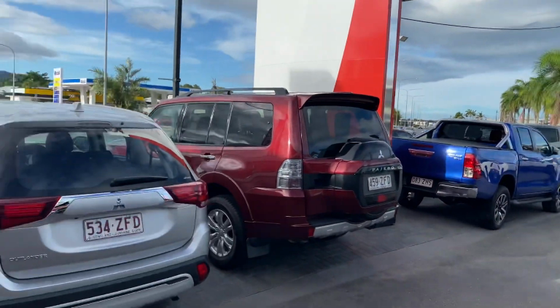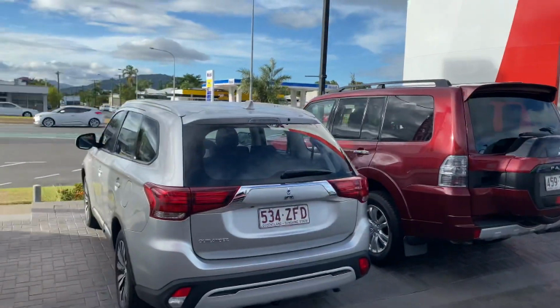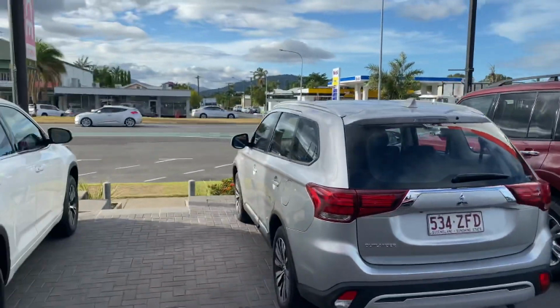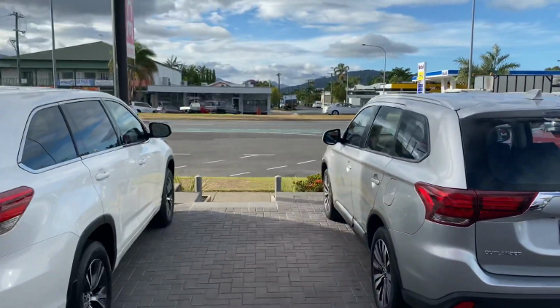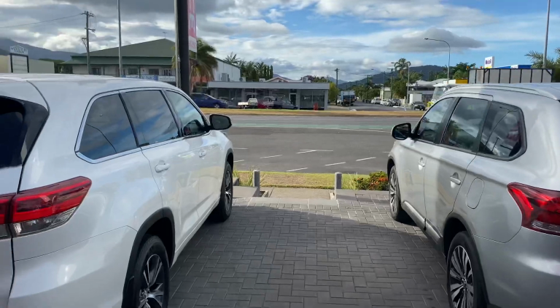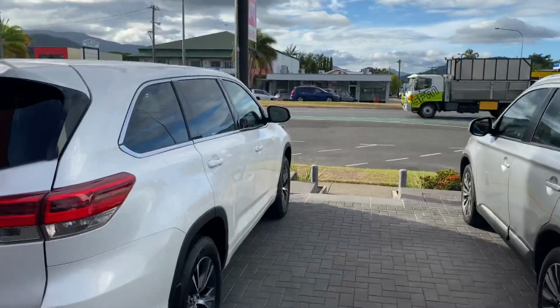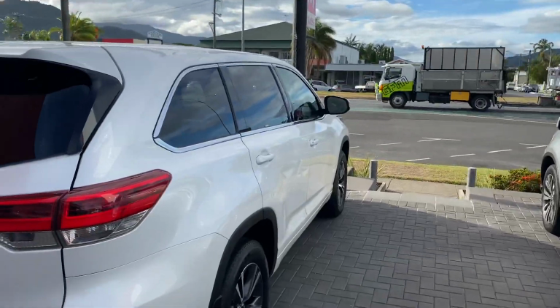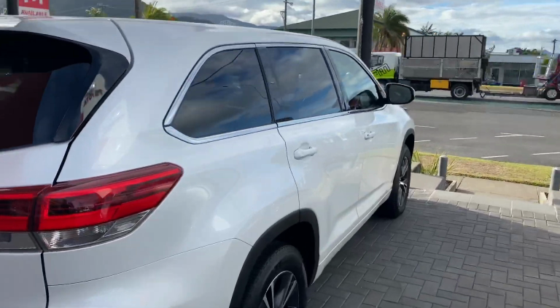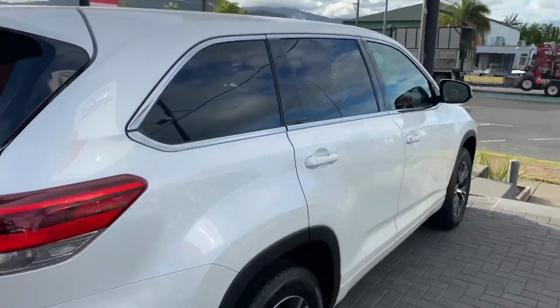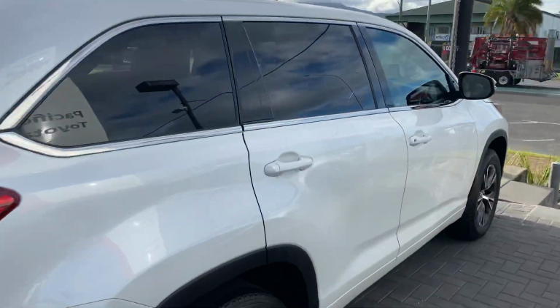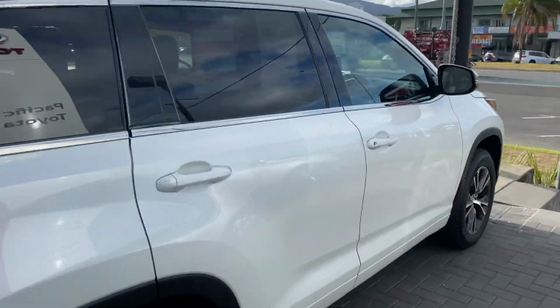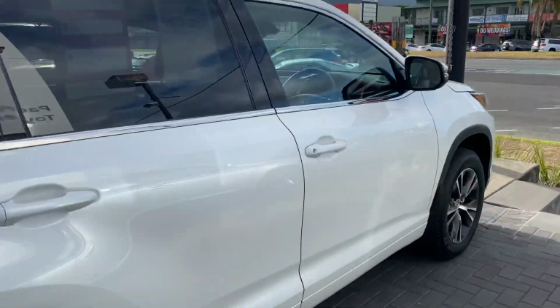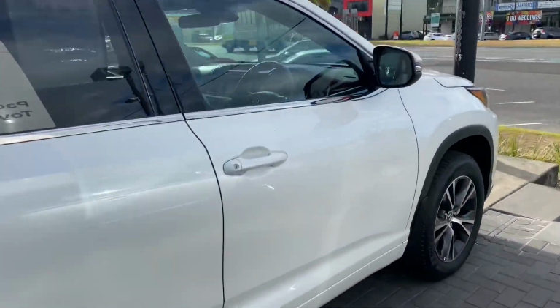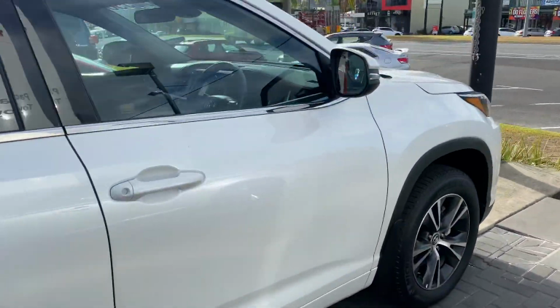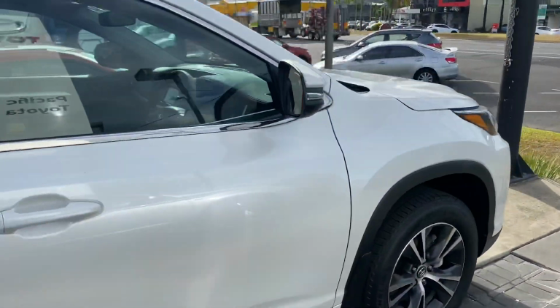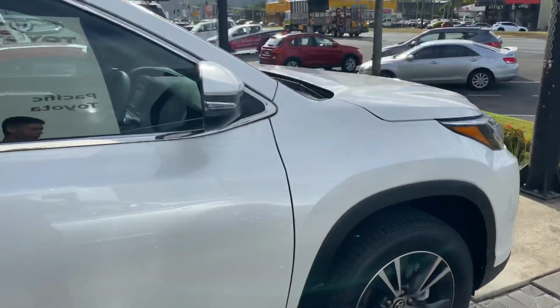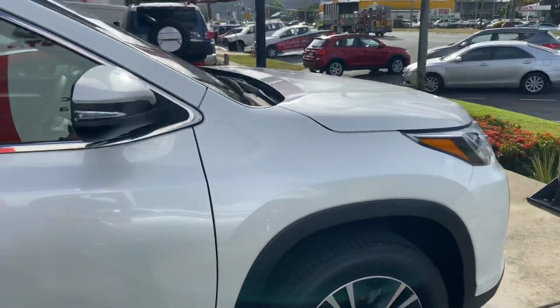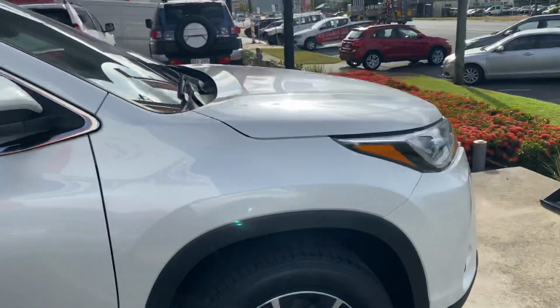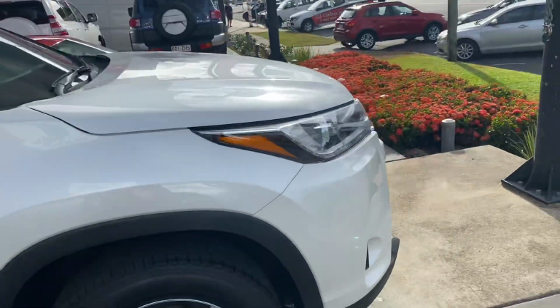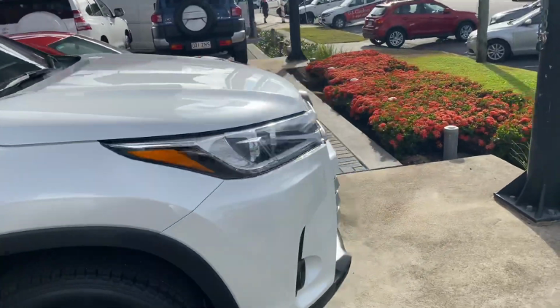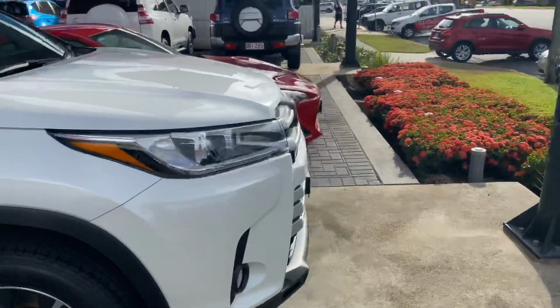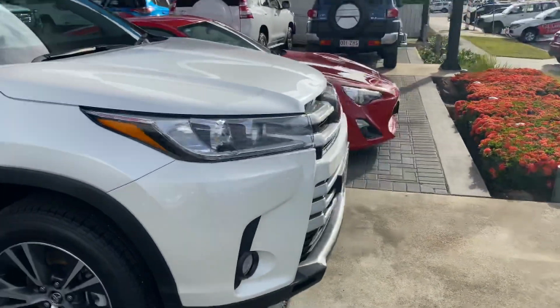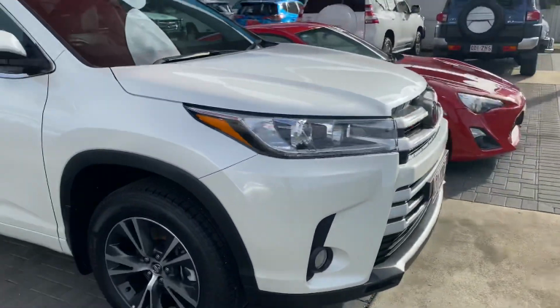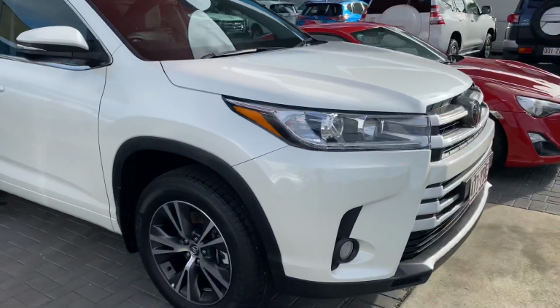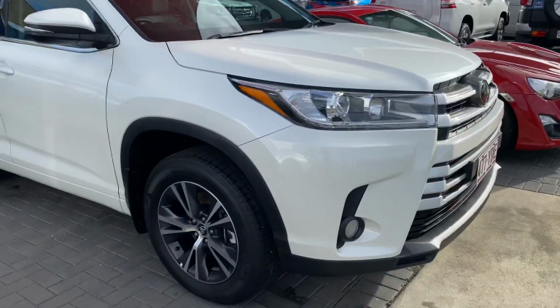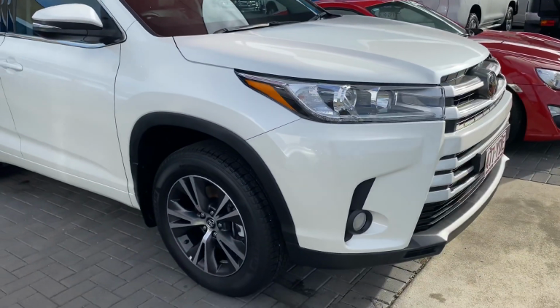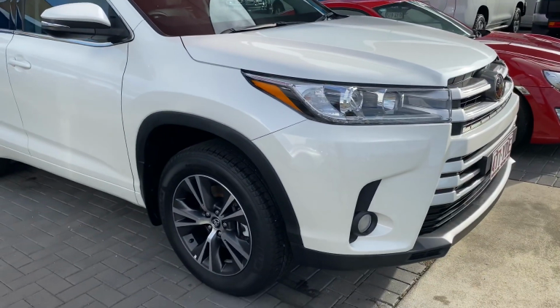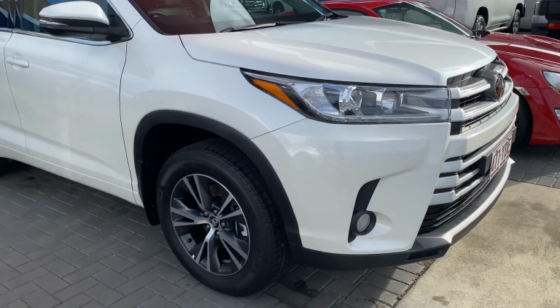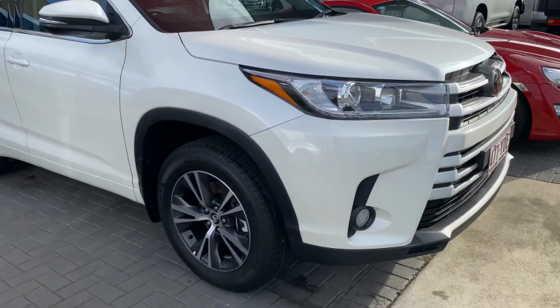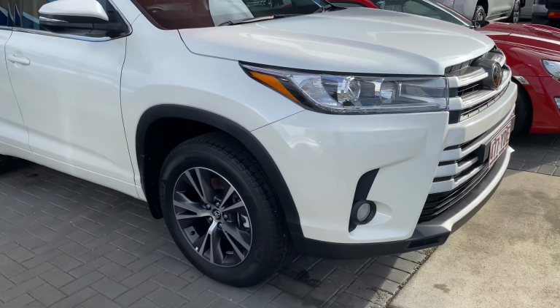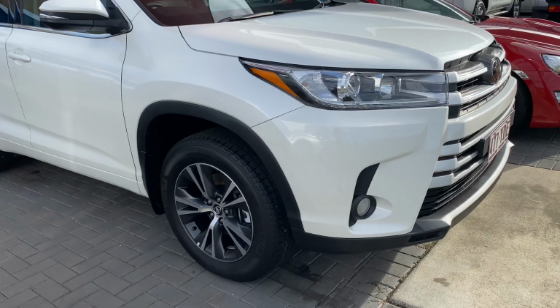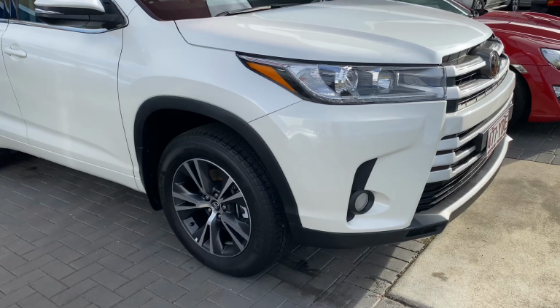Bringing it back to the Kluger — as I said on the phone, we're comparing this and the 2017 plate. I'll show you the whole condition of the vehicle so you can make the judgment call on which one you want to purchase, because this one is obviously a little bit more expensive.